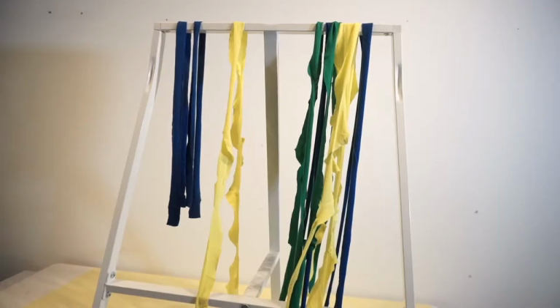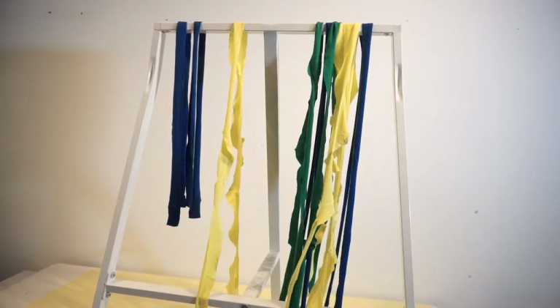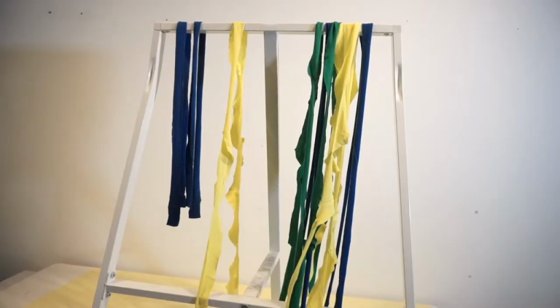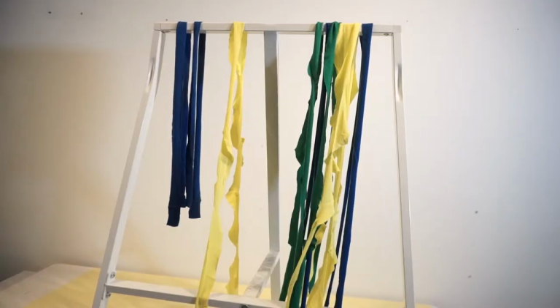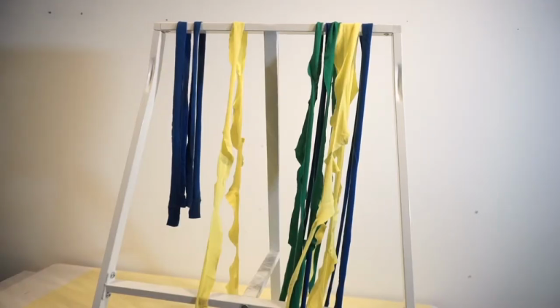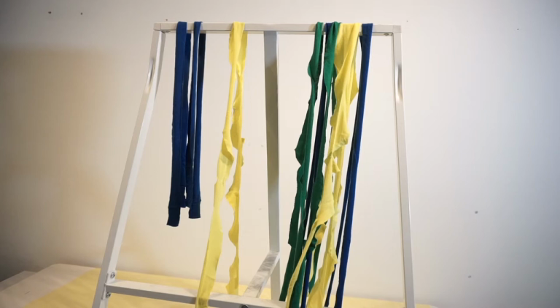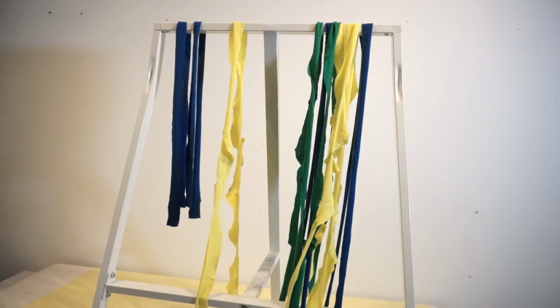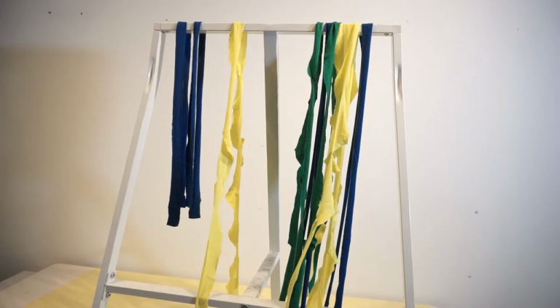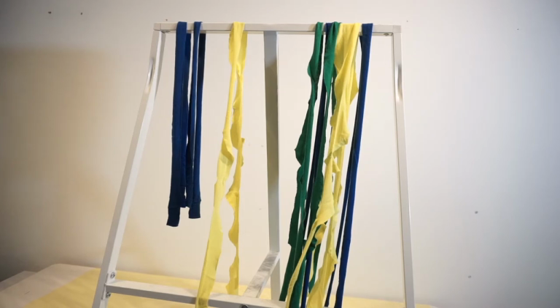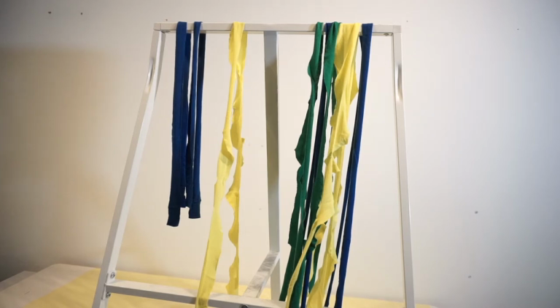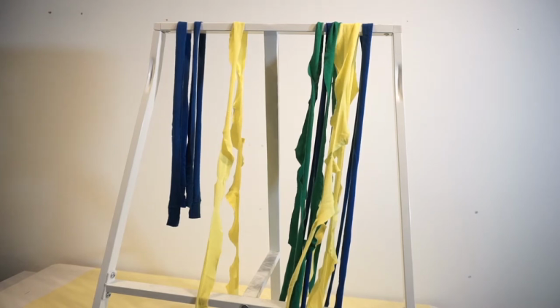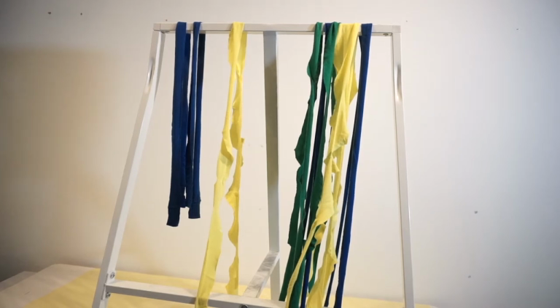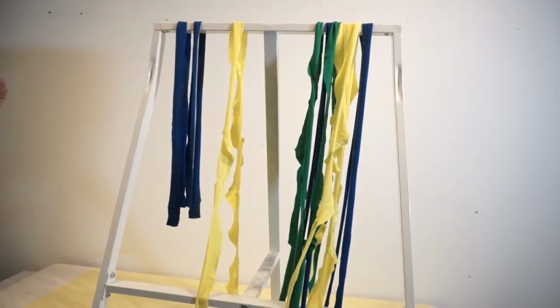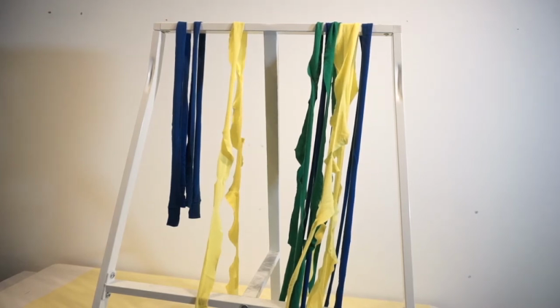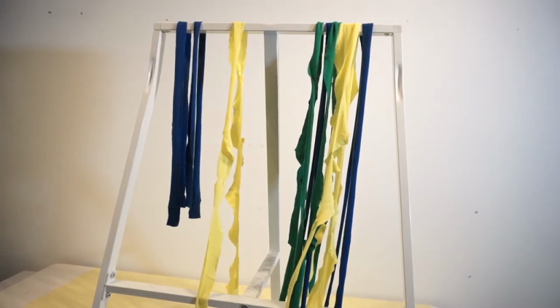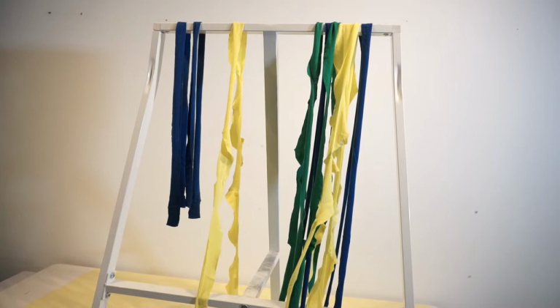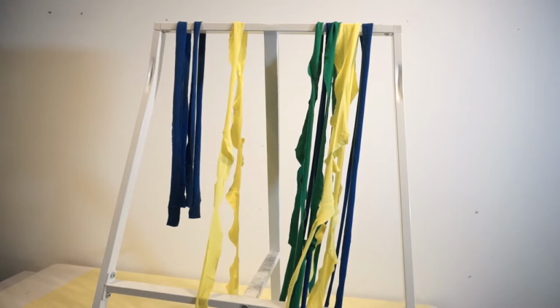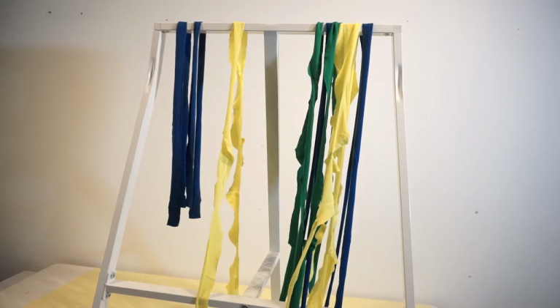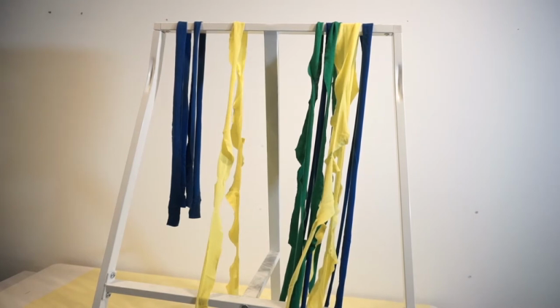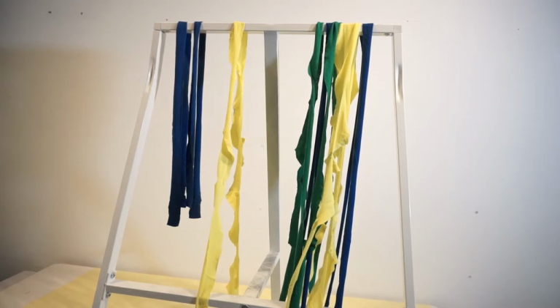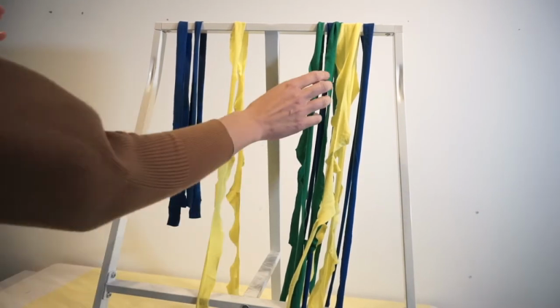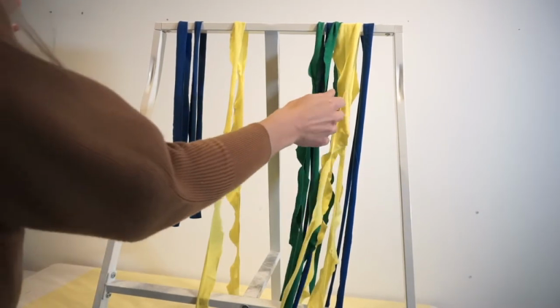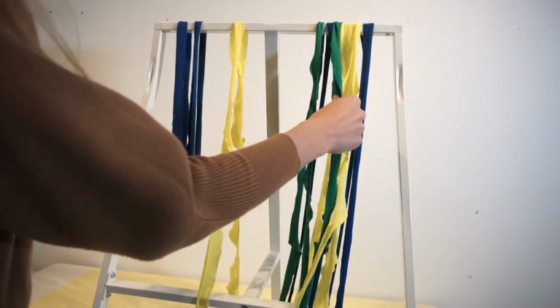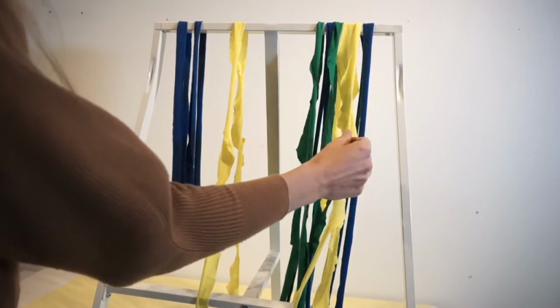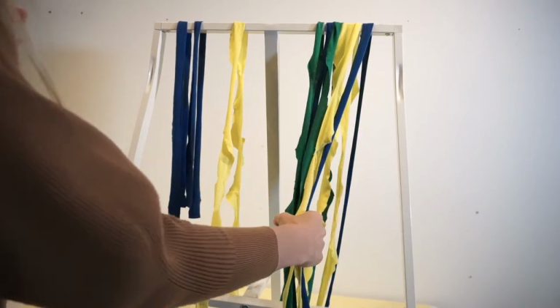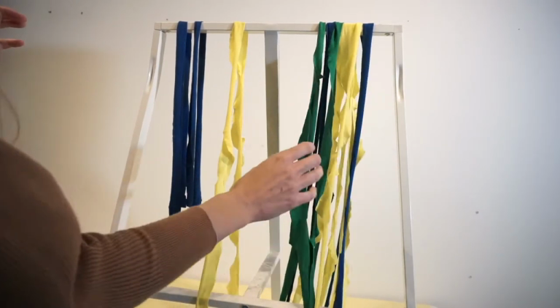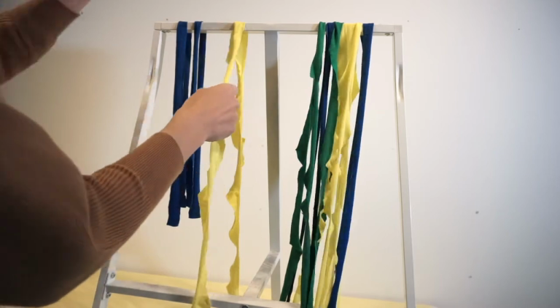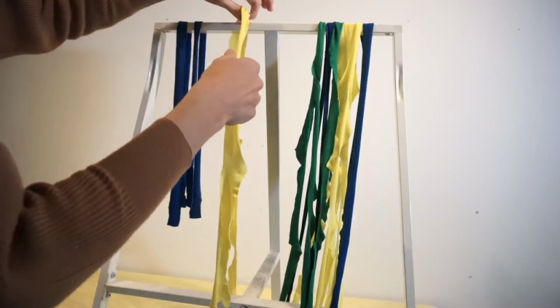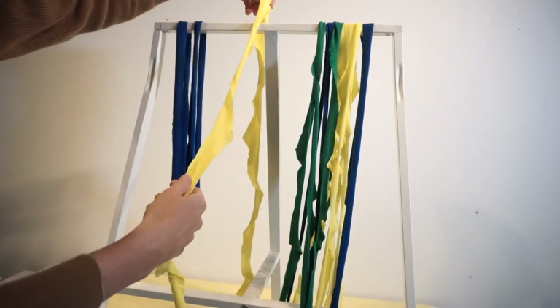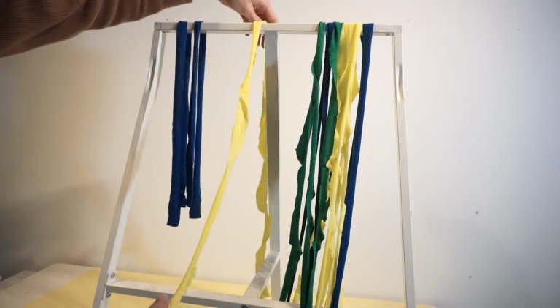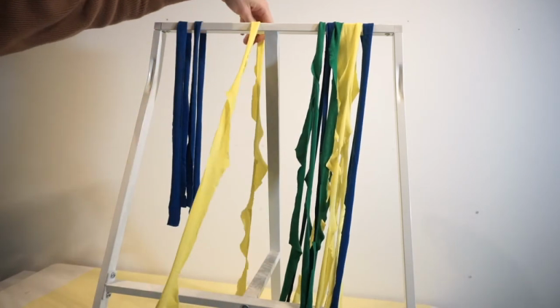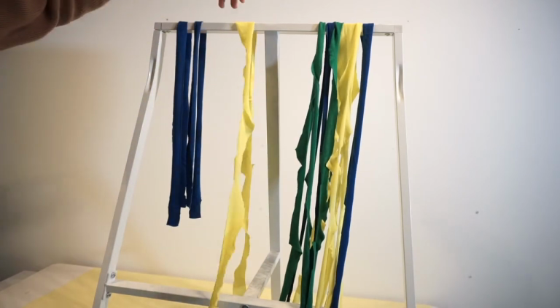You will need six 2.5m lengths, one 1.5m length, and two 50cm lengths. If your lengths aren't quite long enough, don't worry, just knot them together with a normal knot.